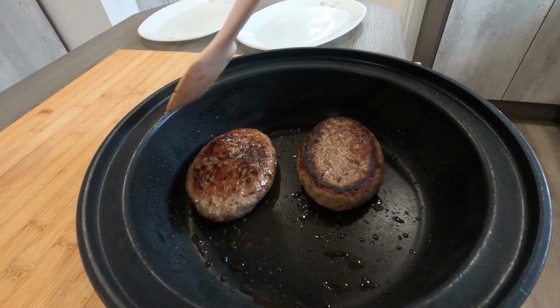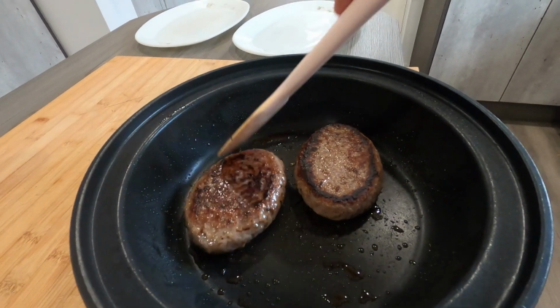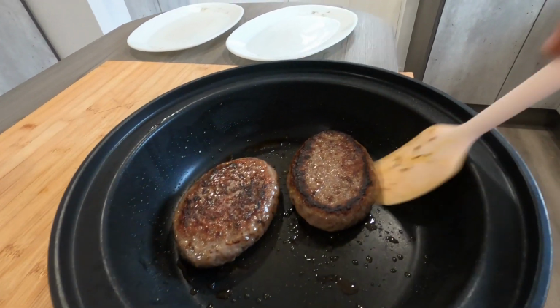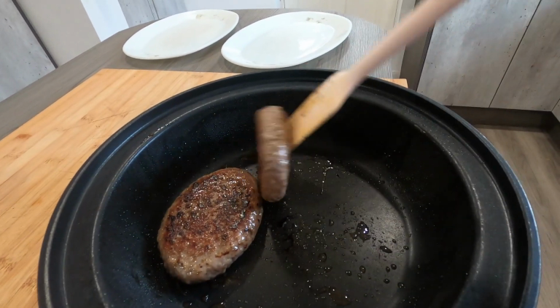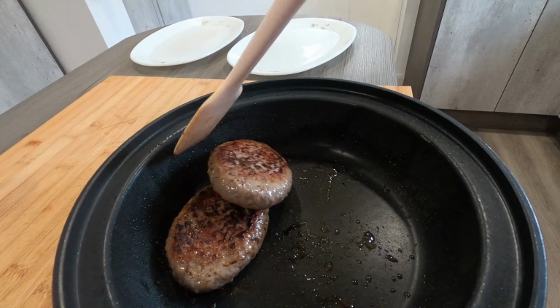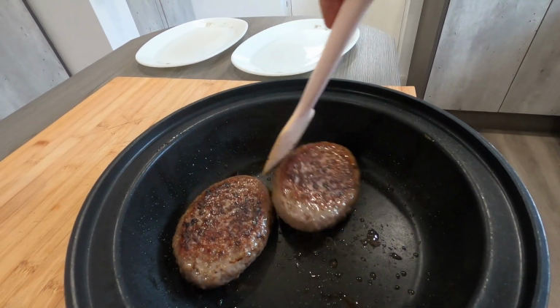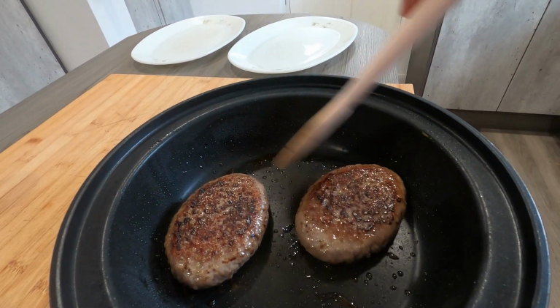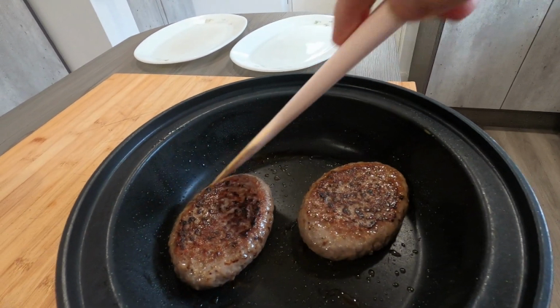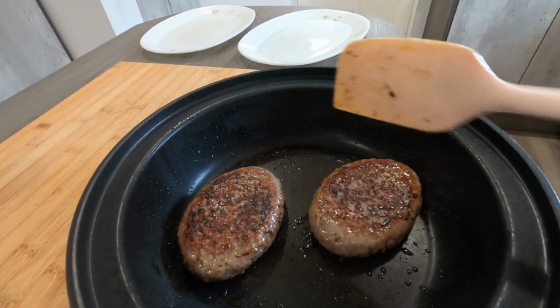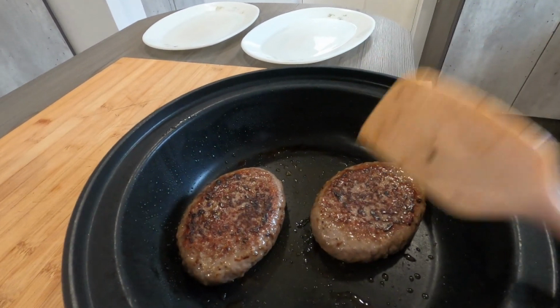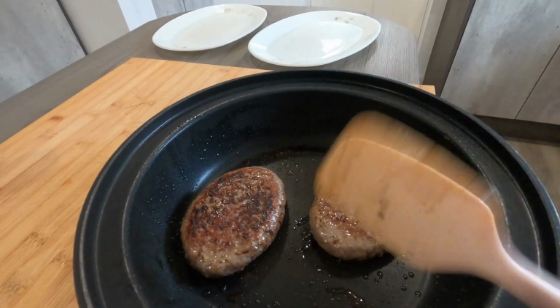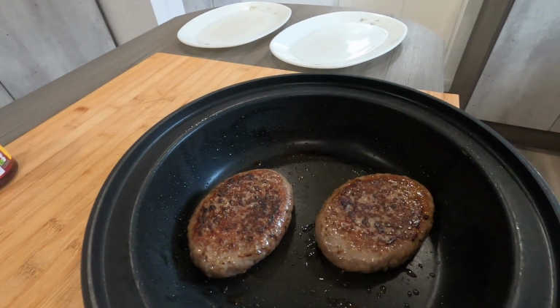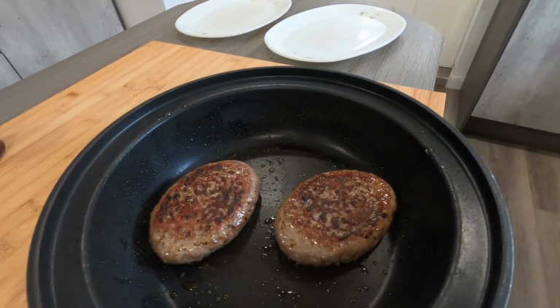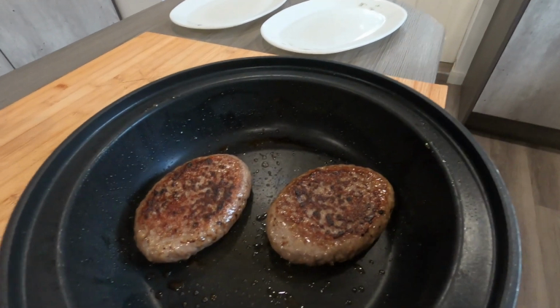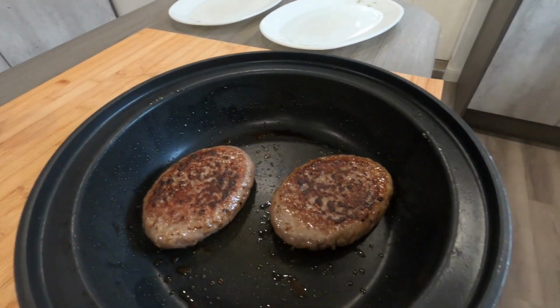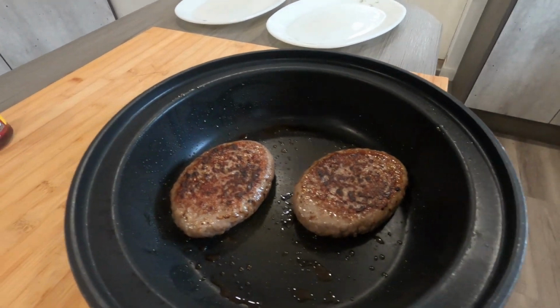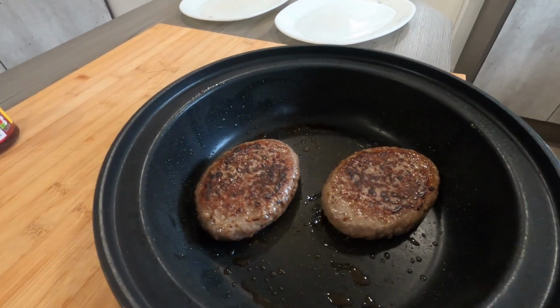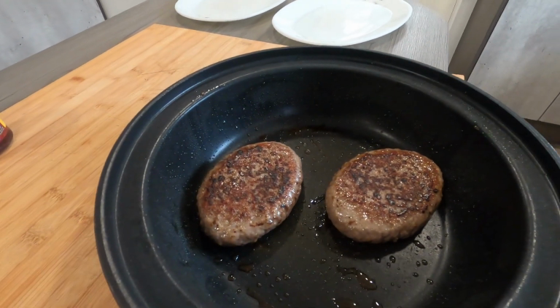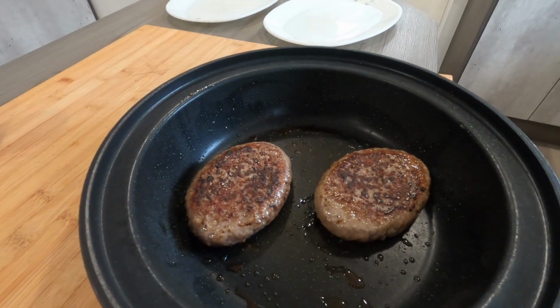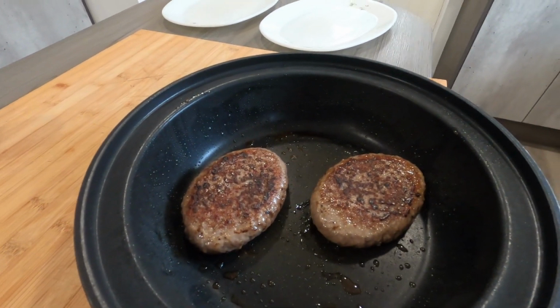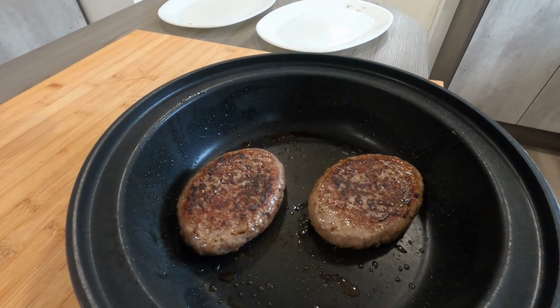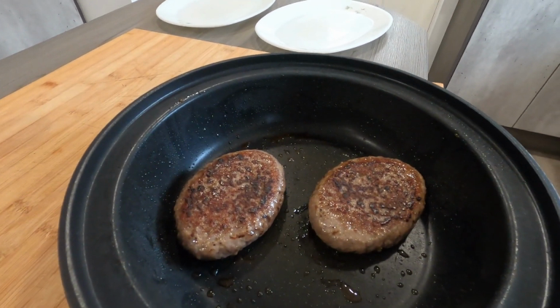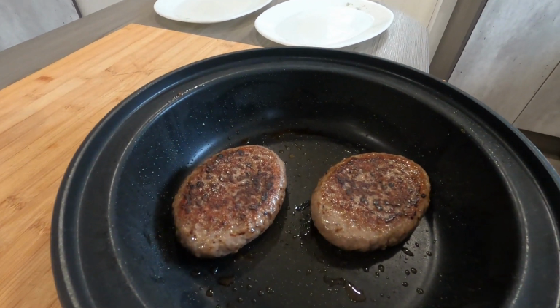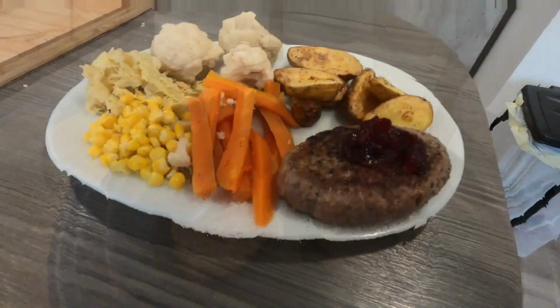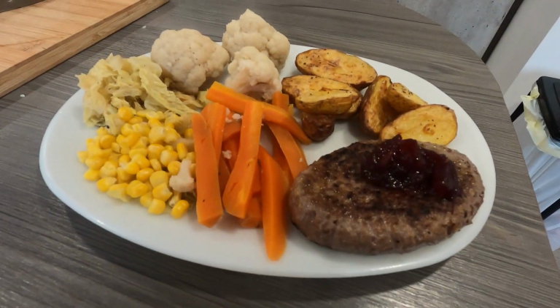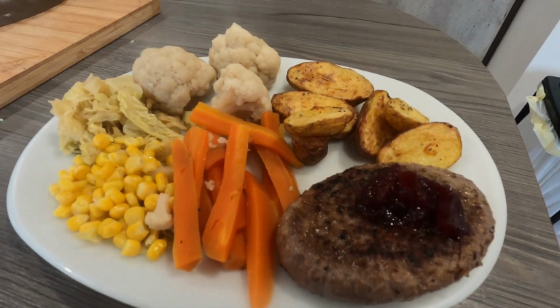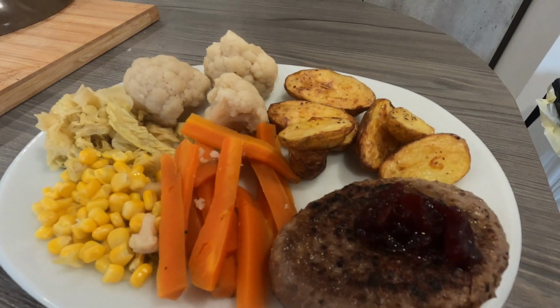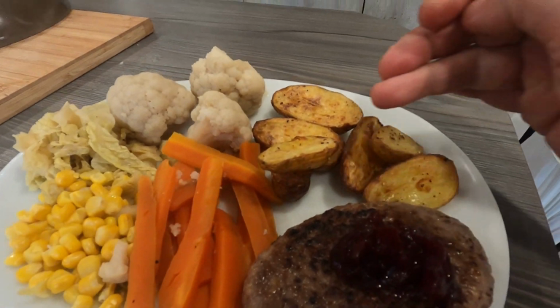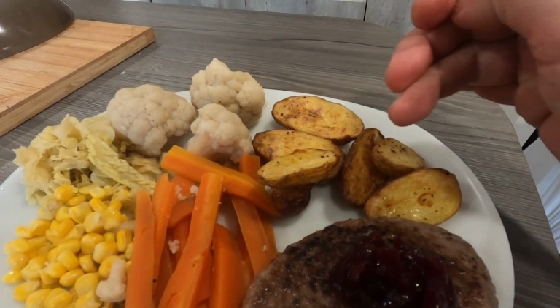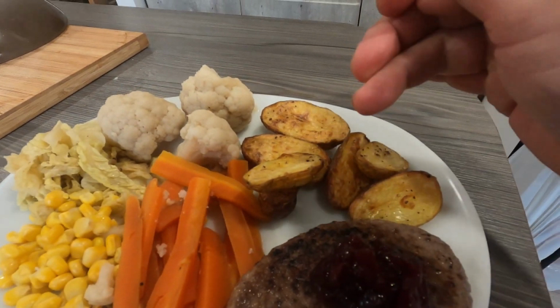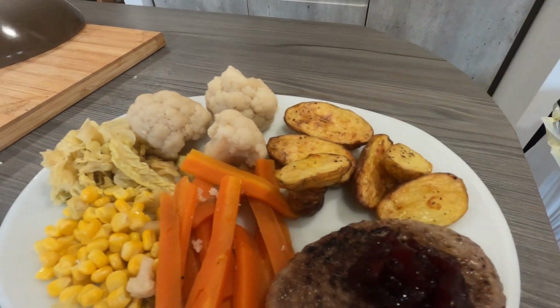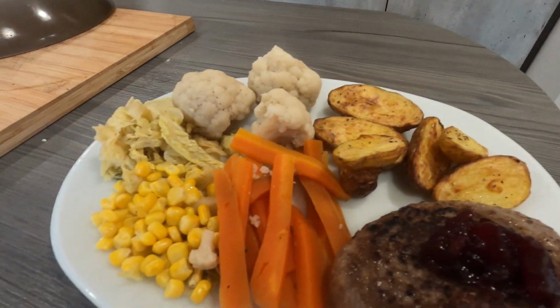The grilled steaks have now been on 10 minutes — five minutes each side — and they're looking delicious. Just turned them over there, so open out now, cover them and leave them for another five minutes while we're getting everything else sorted.